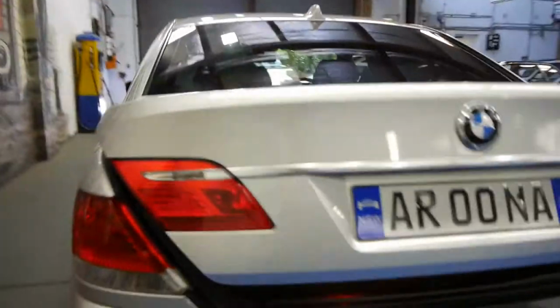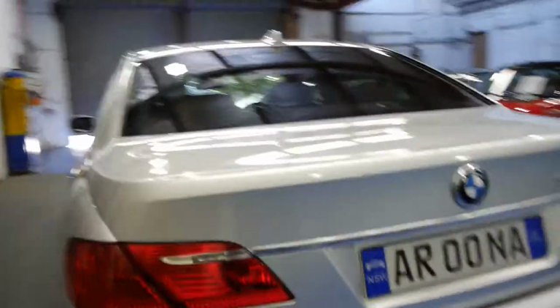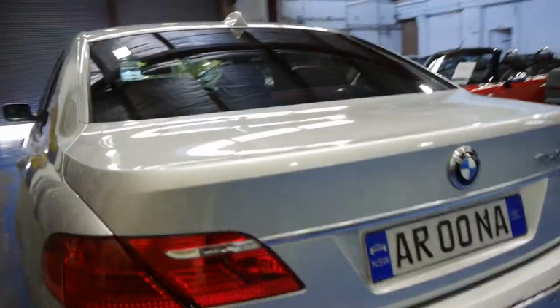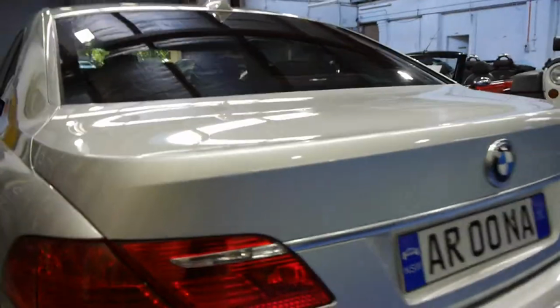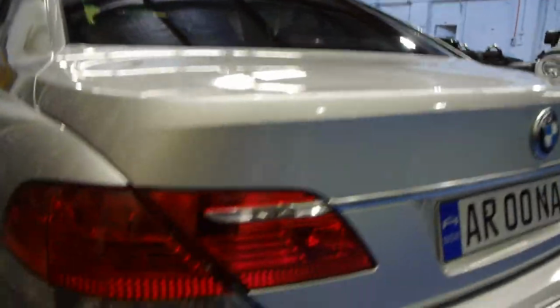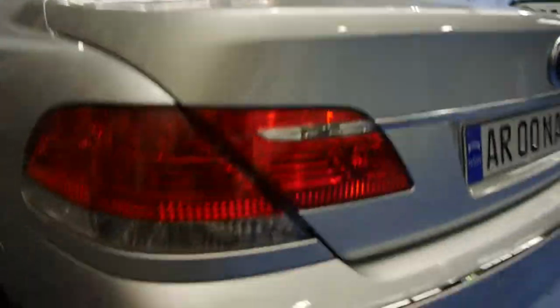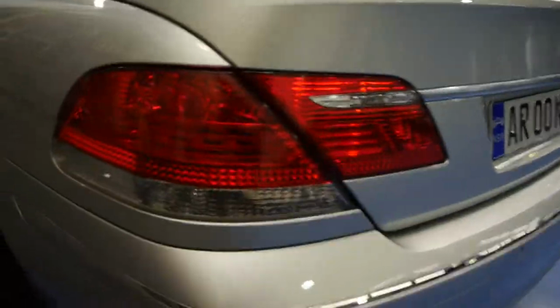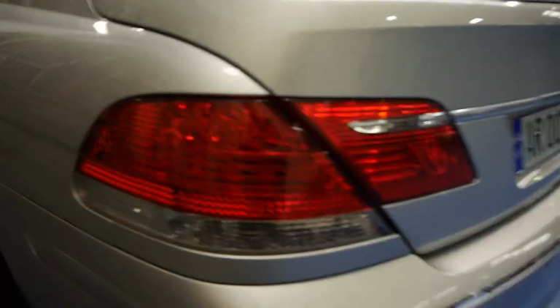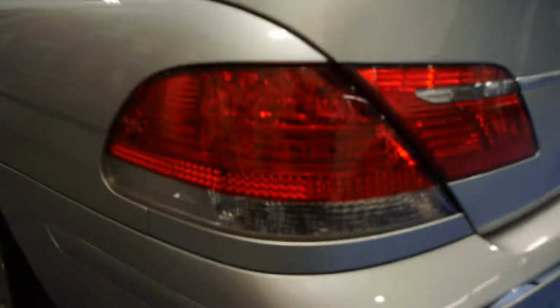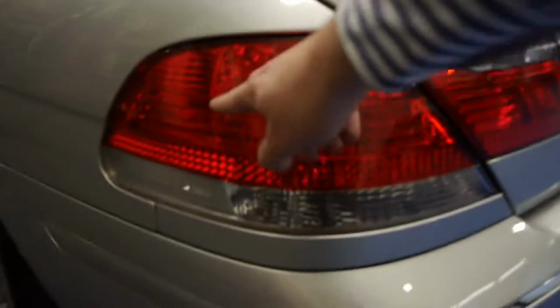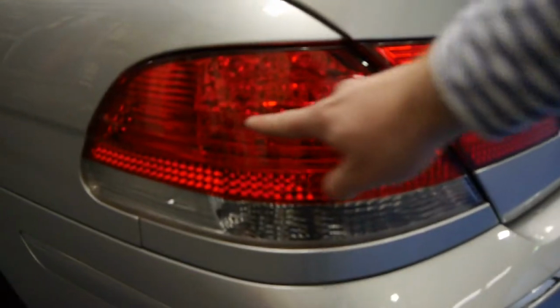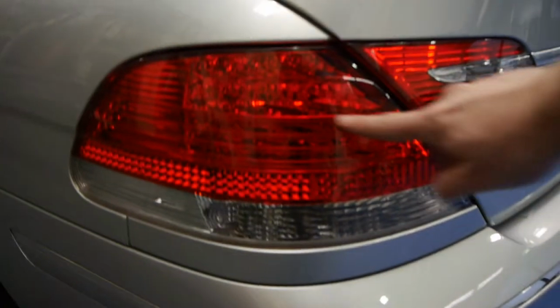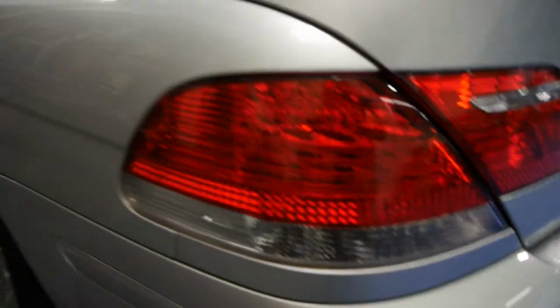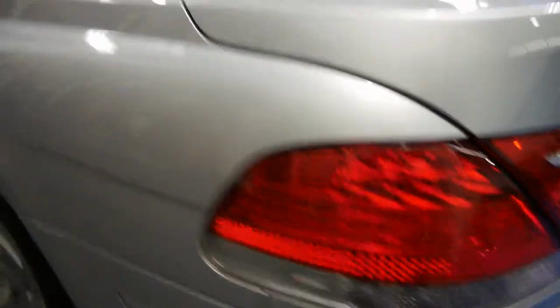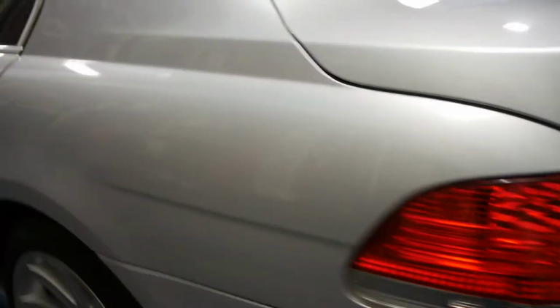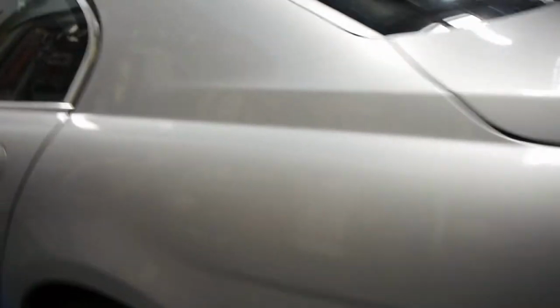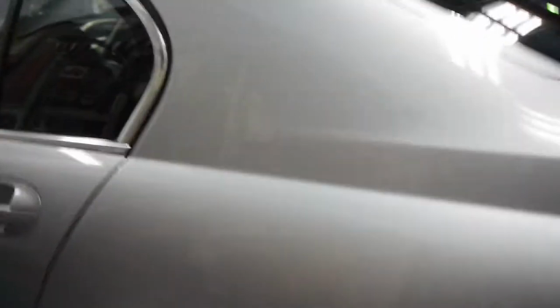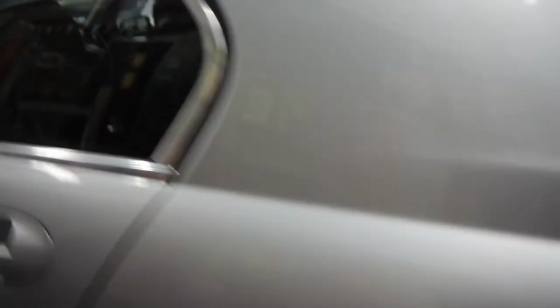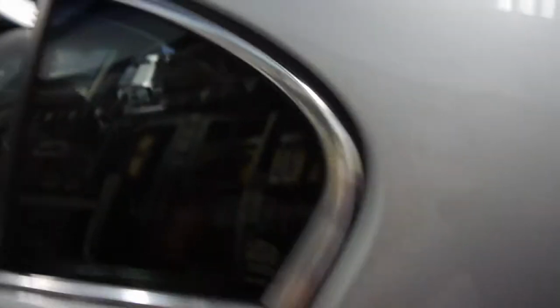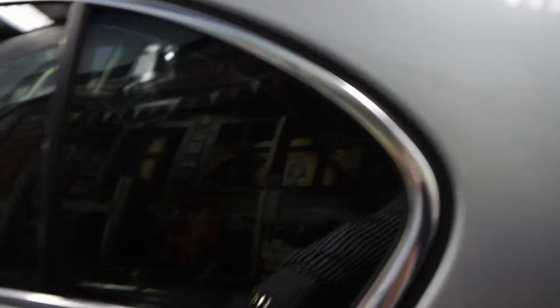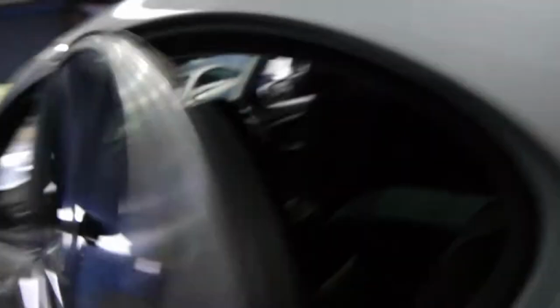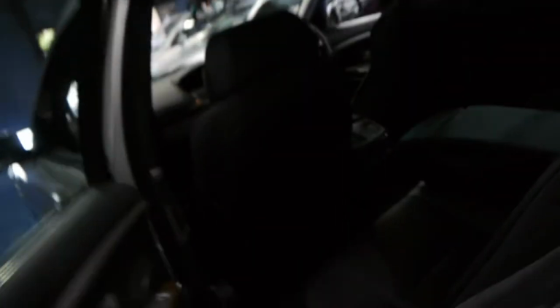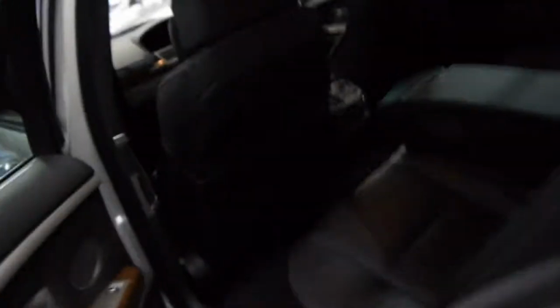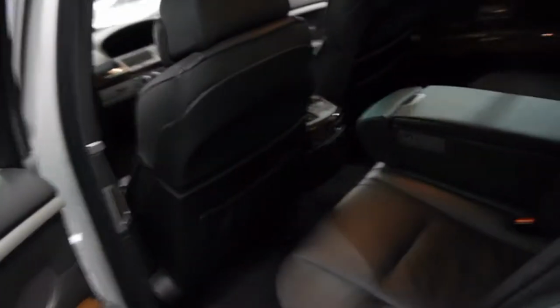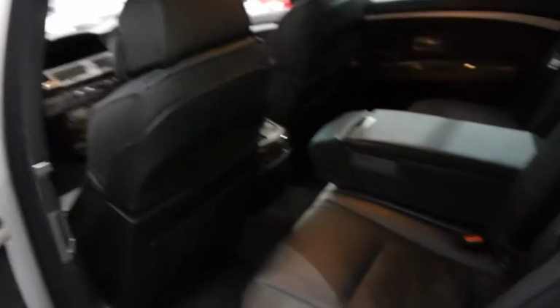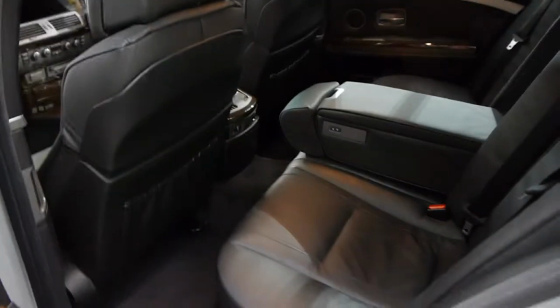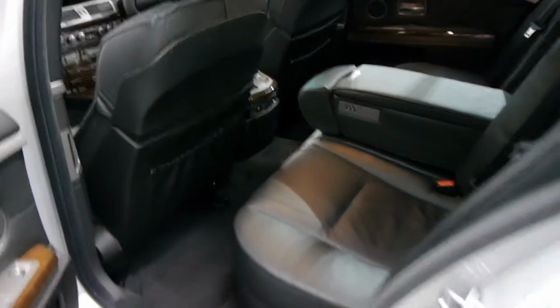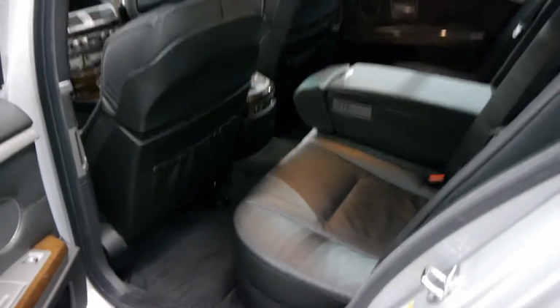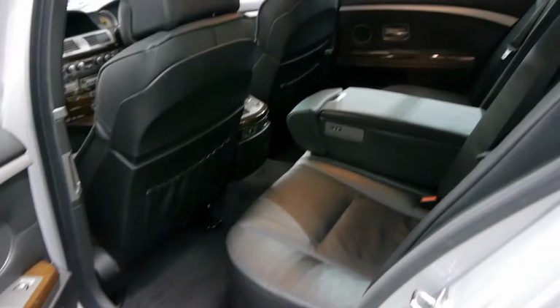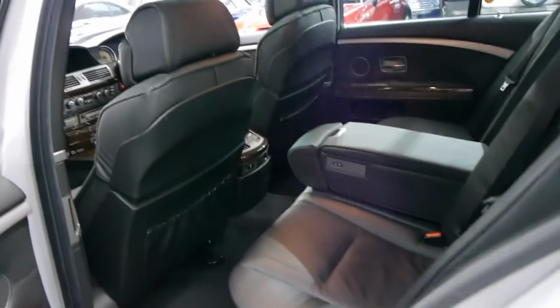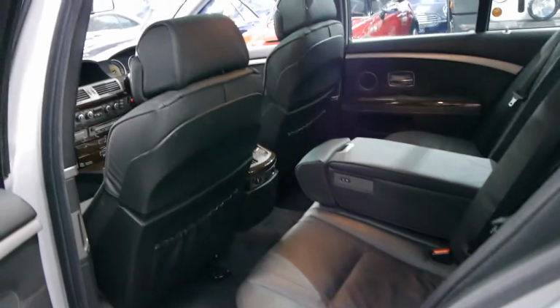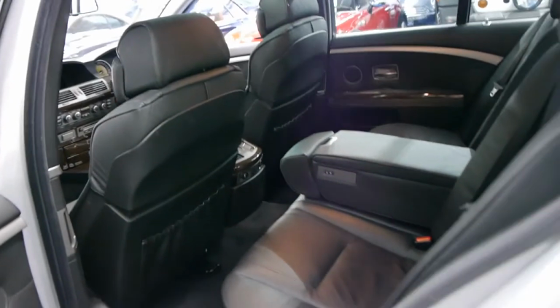The update also had slightly different tail lights with these LEDs through here. Silver with black interior is very easy to keep clean.